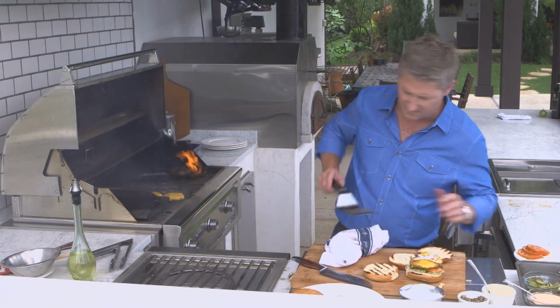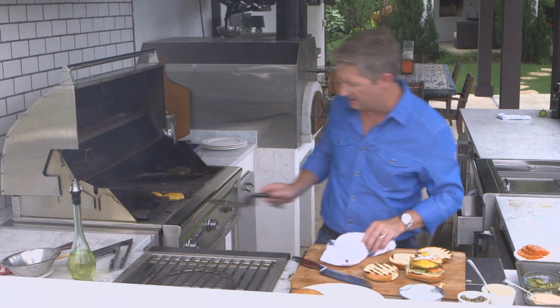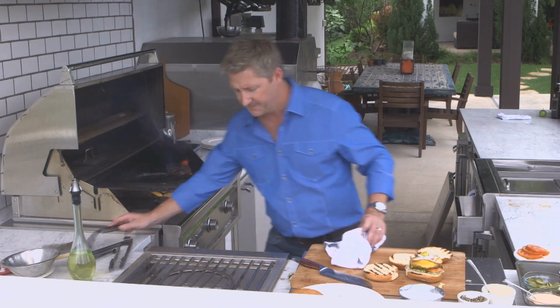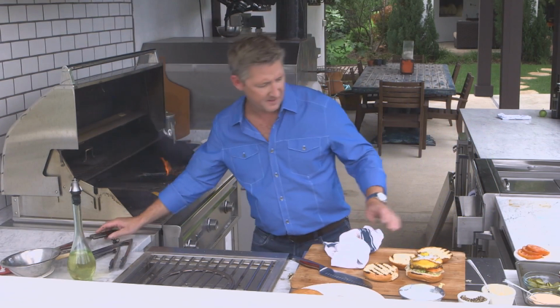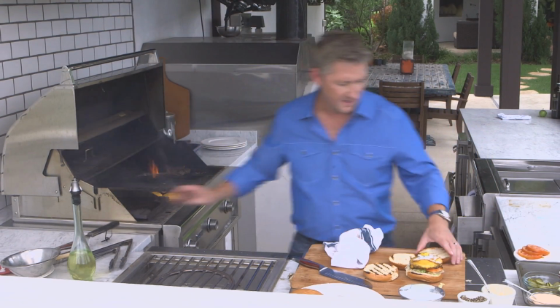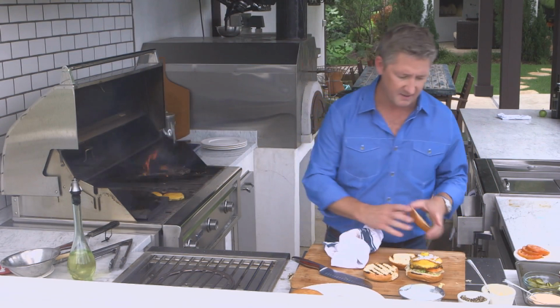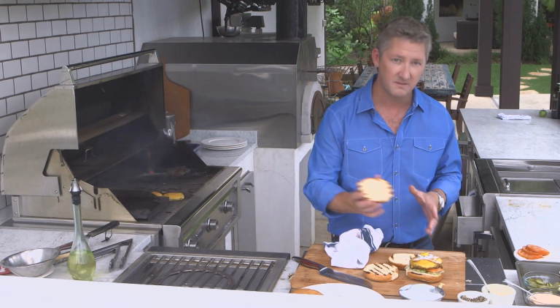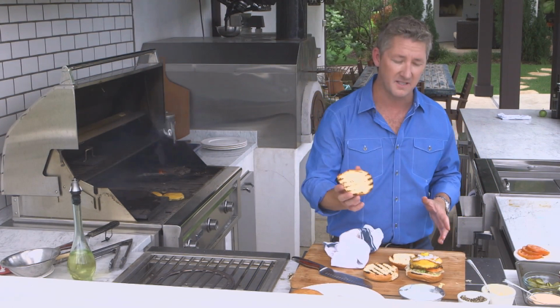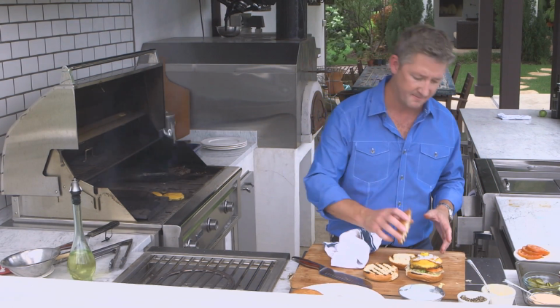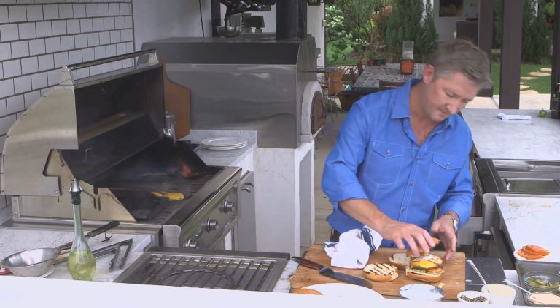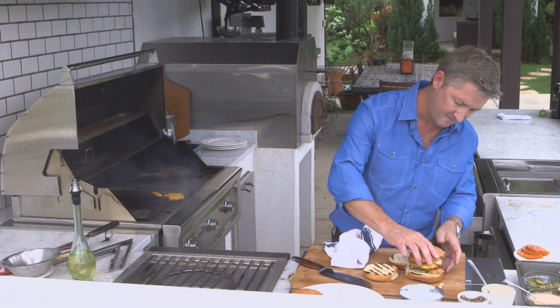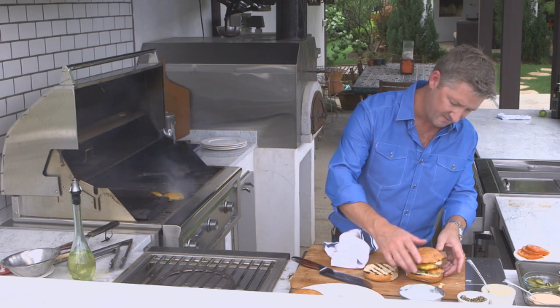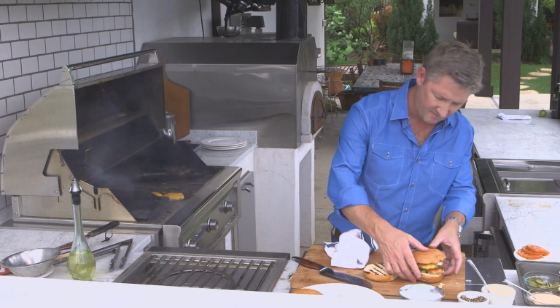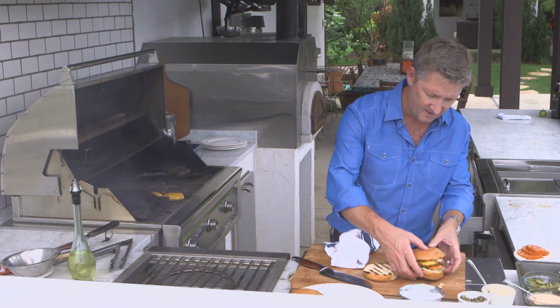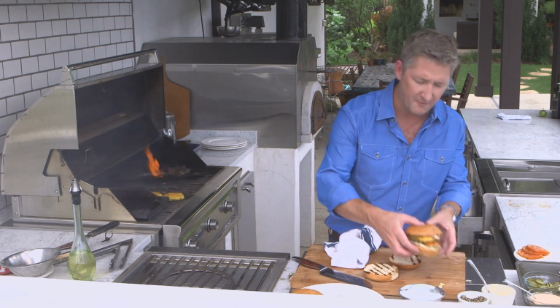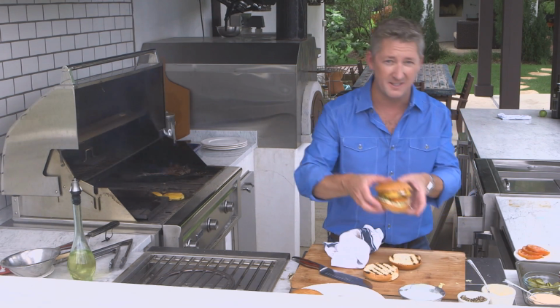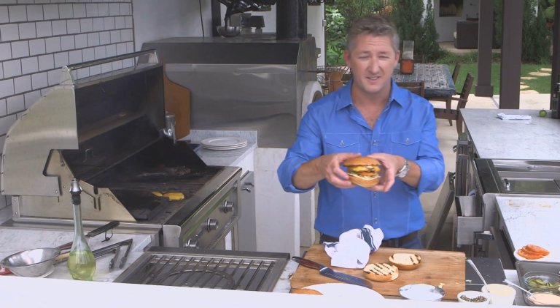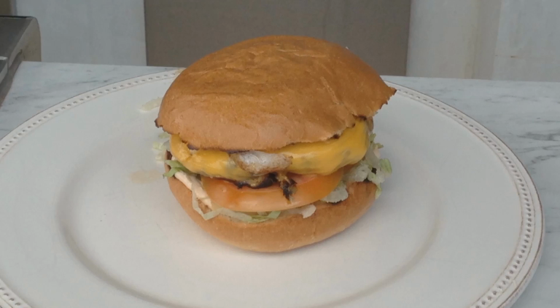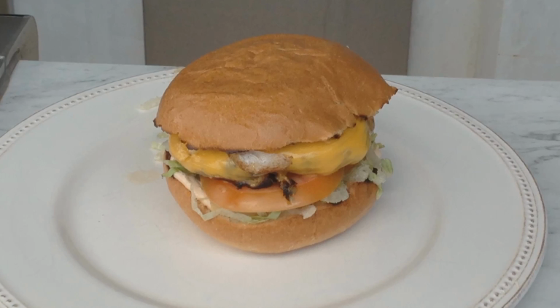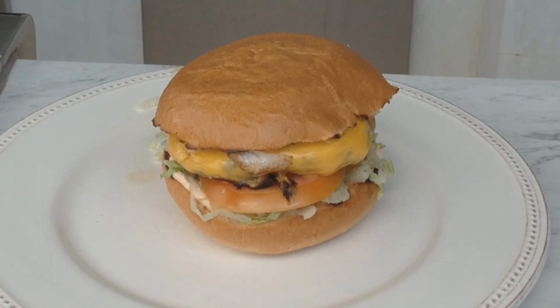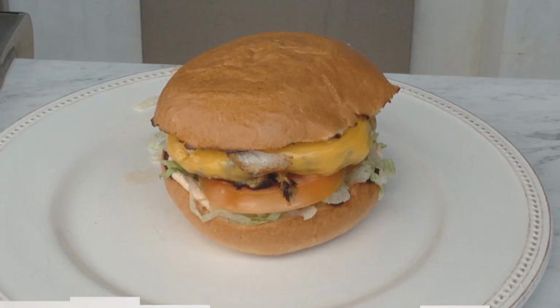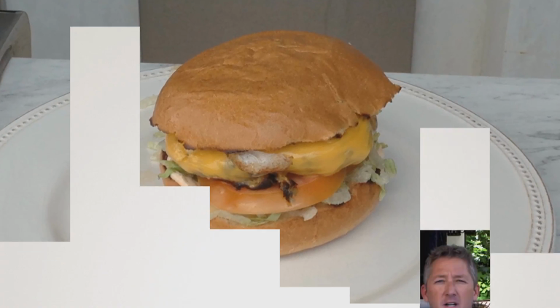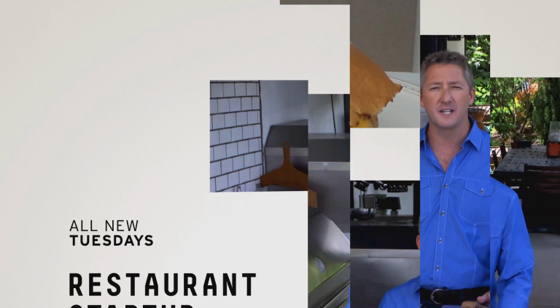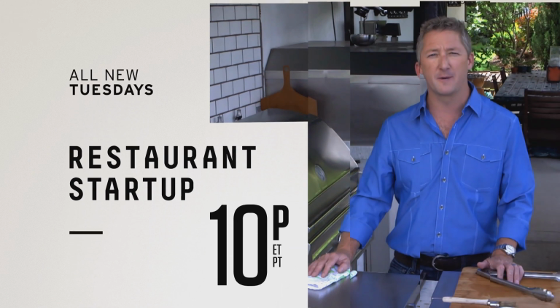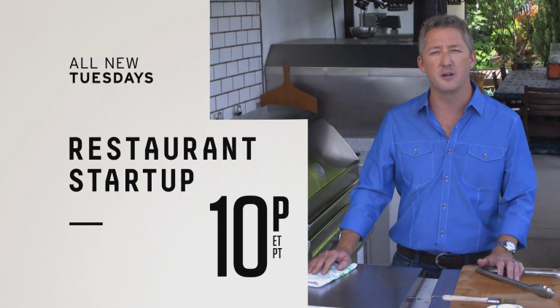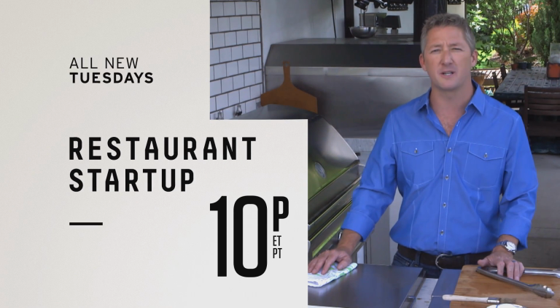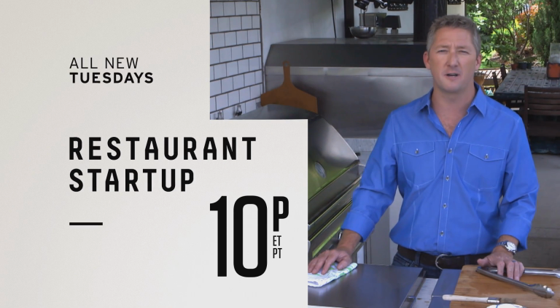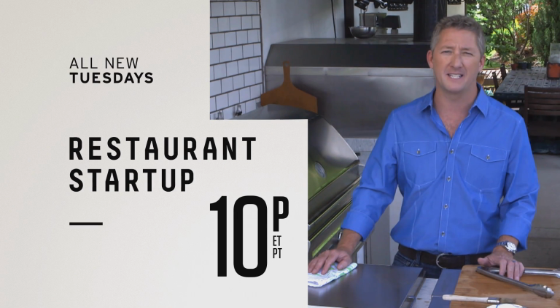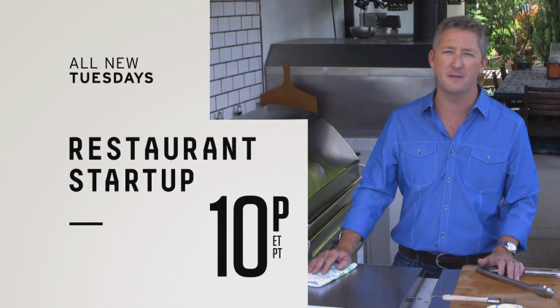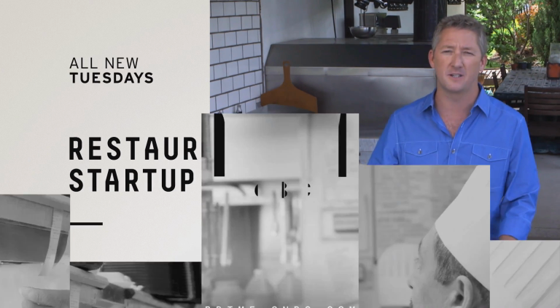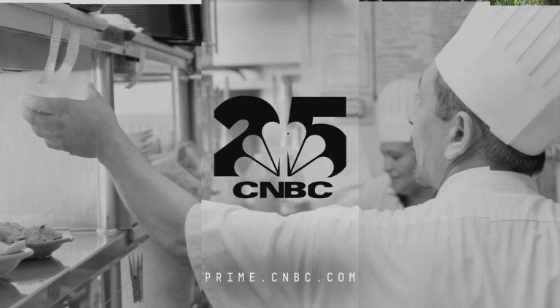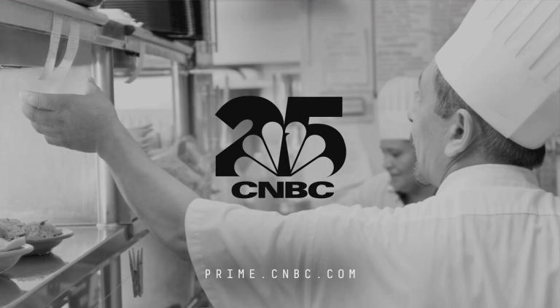There we go. And now the top. That, my friends, is the Tim Love Burger. Join me on Tuesdays for my new show, Restaurant Startup, at 10 PM Eastern on CNBC.